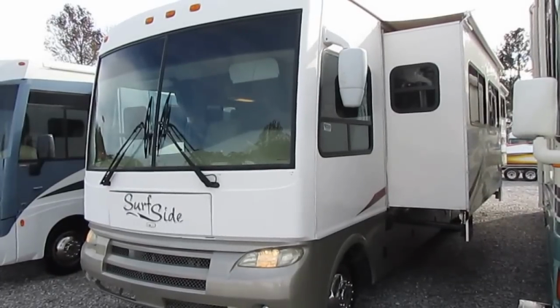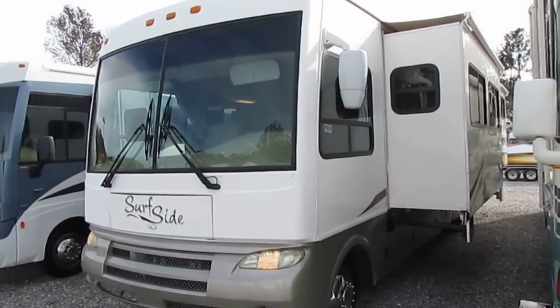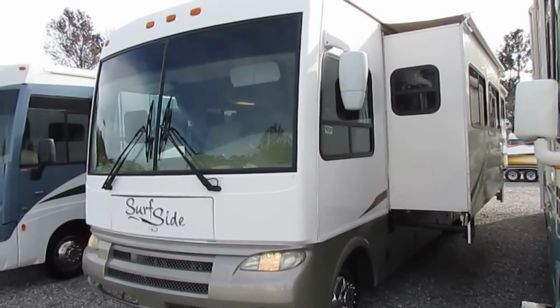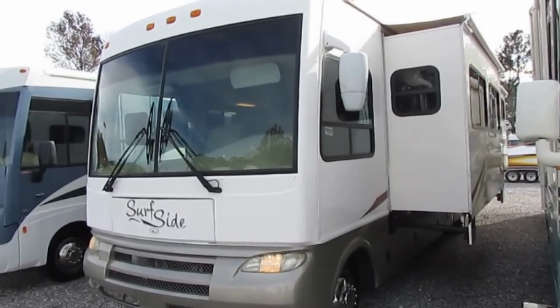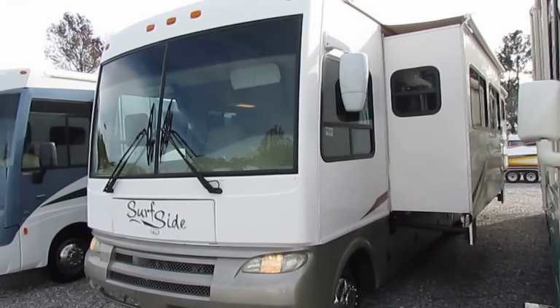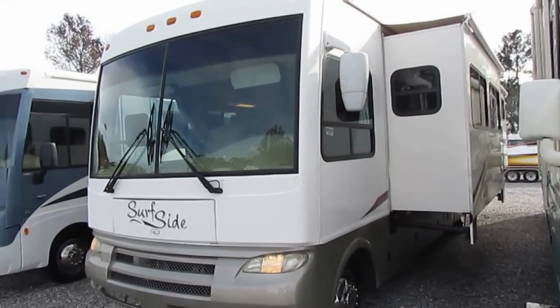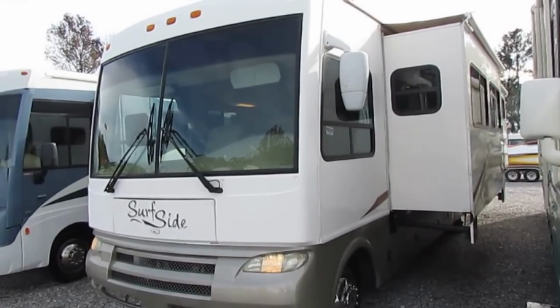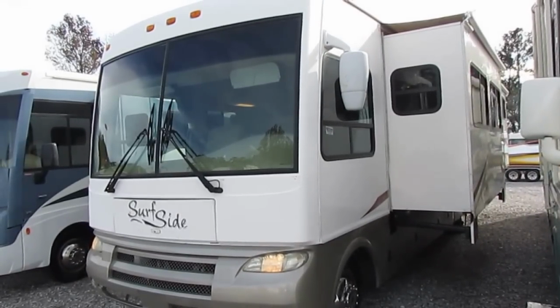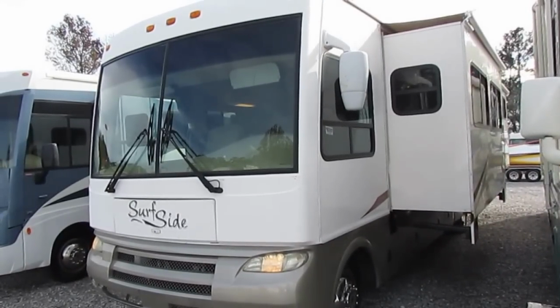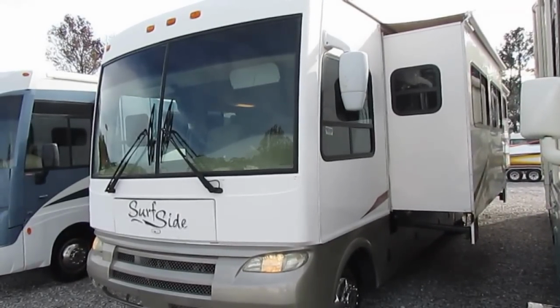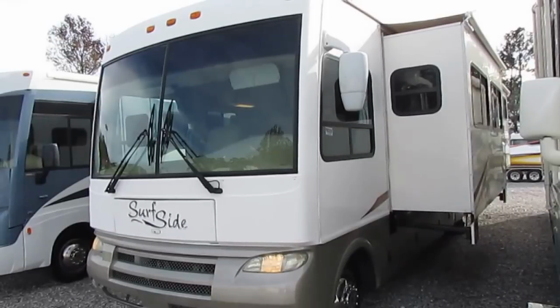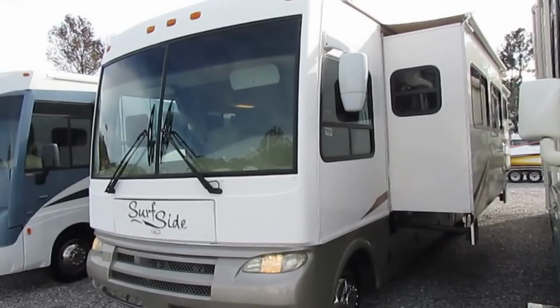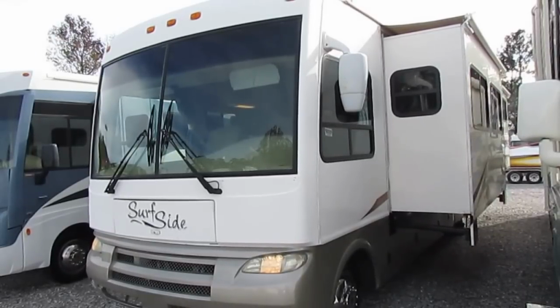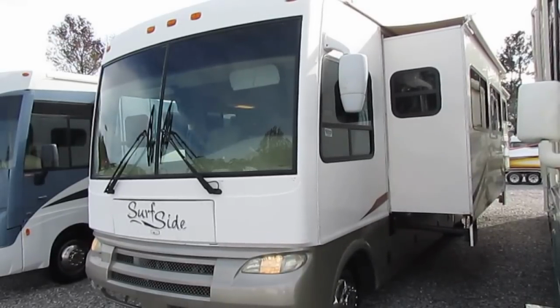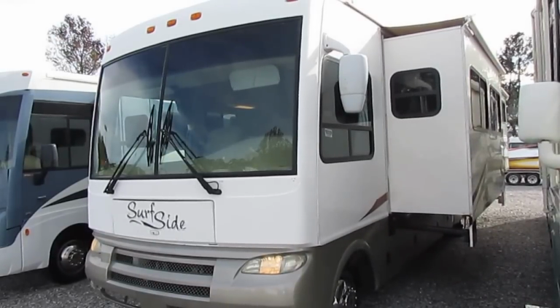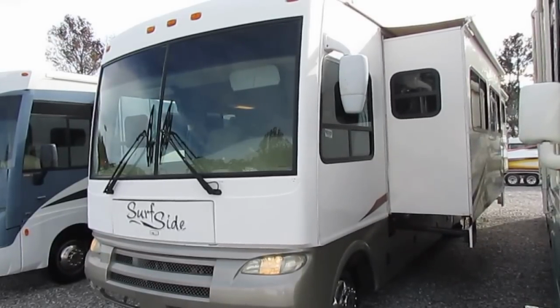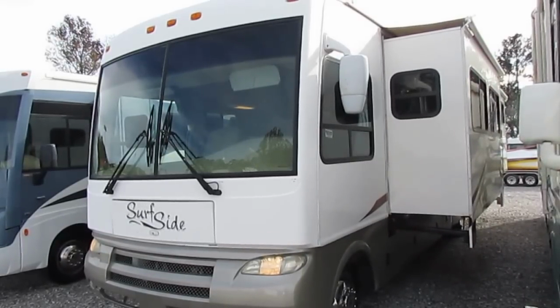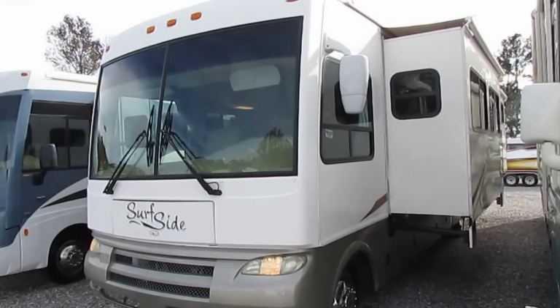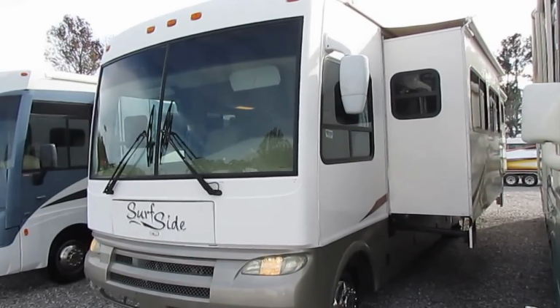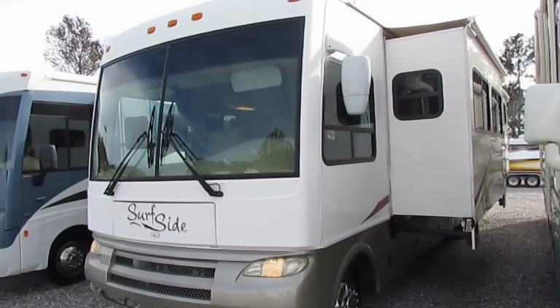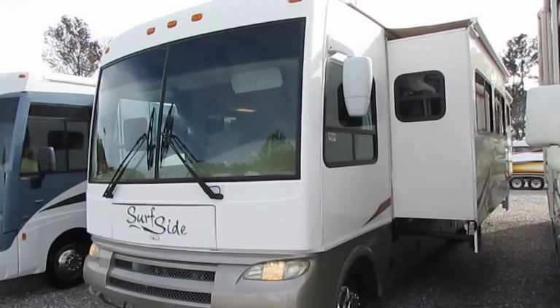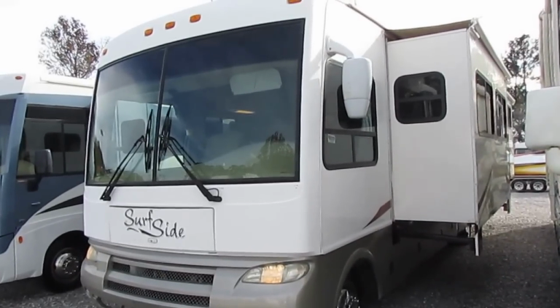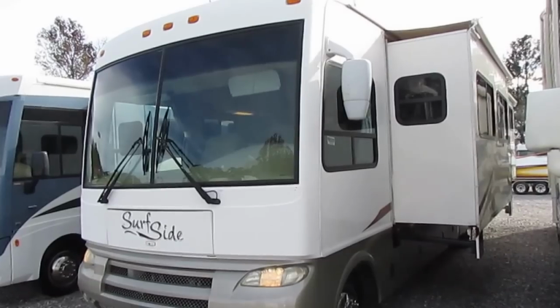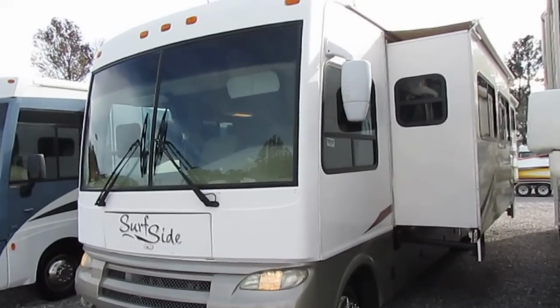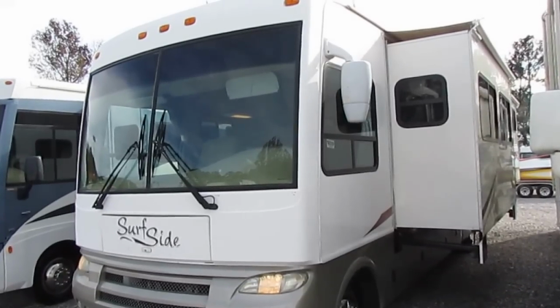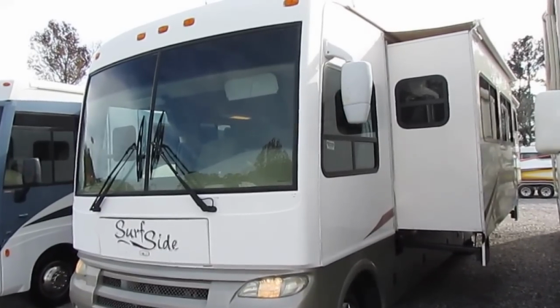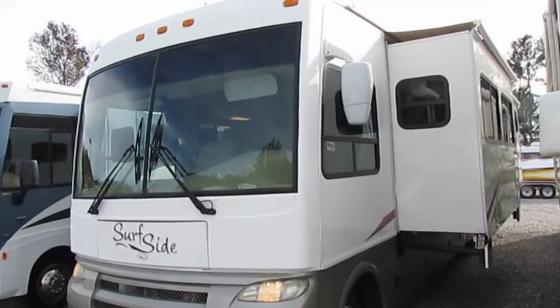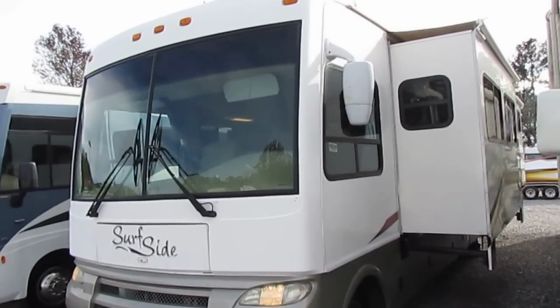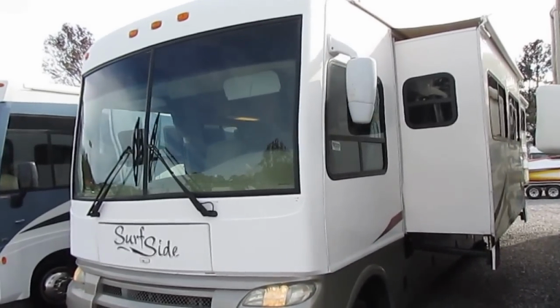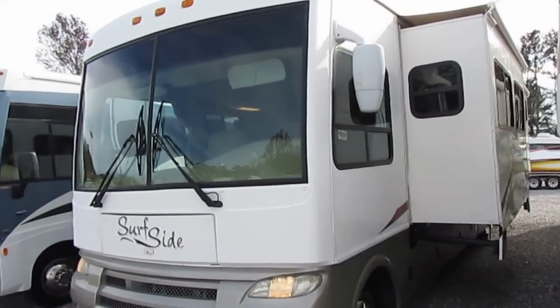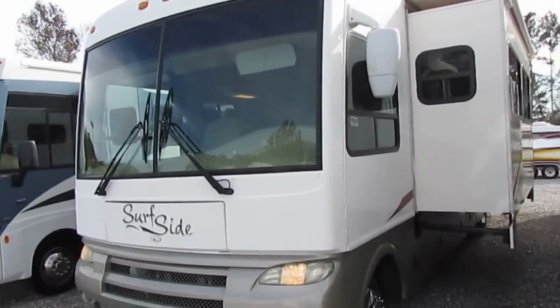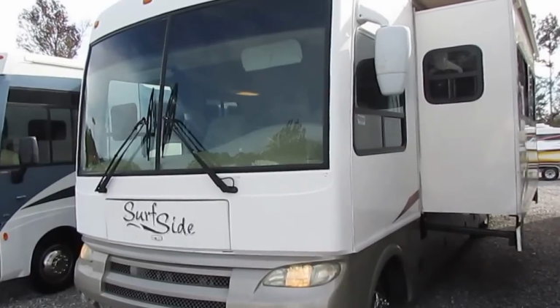Good afternoon folks. Big Bo here with another great Class A Motorhome value from Parkway RV Center. Today we're looking at a 2007 National Surfside model number 34E. This is an ultra rare floor plan and I'll show you that here in a minute.